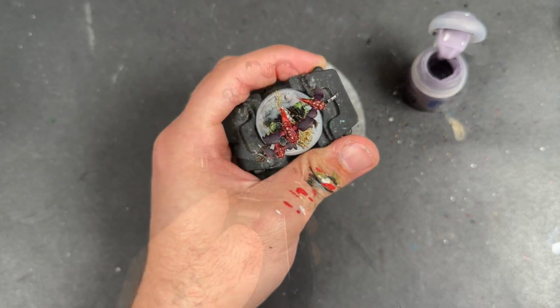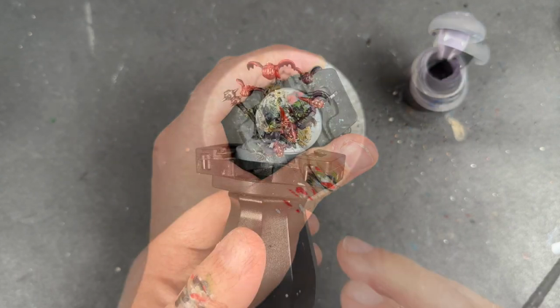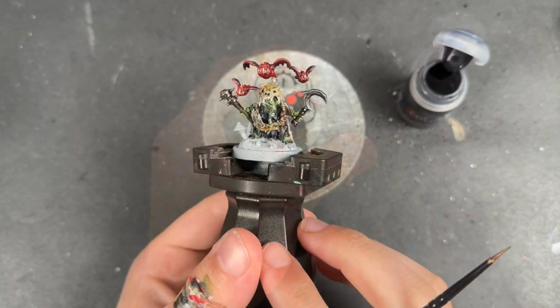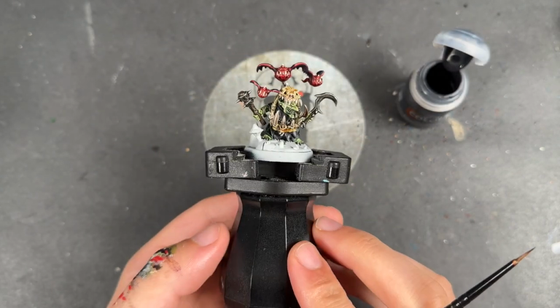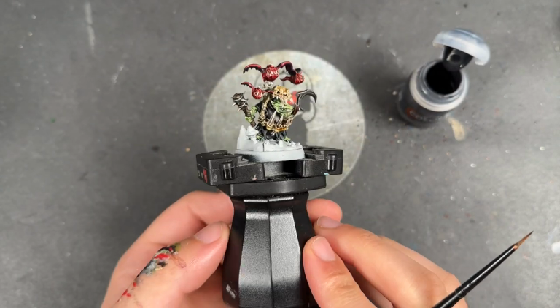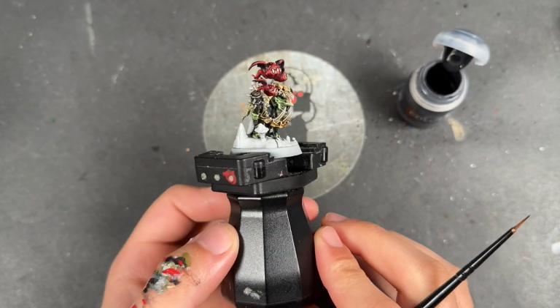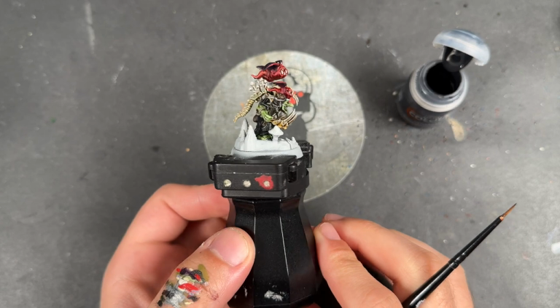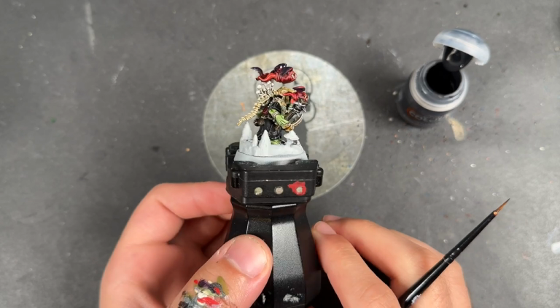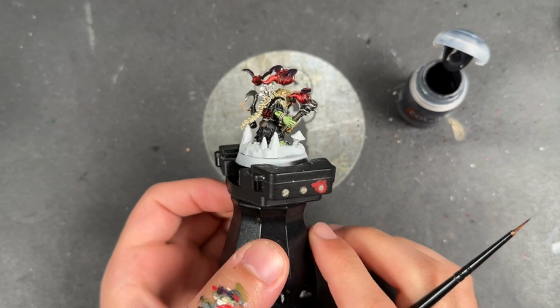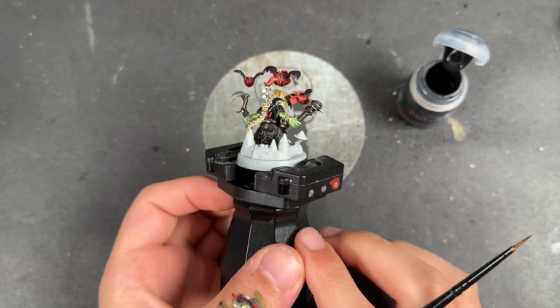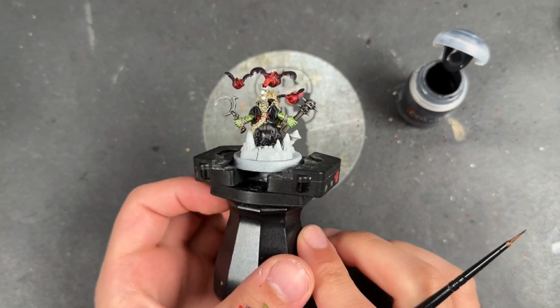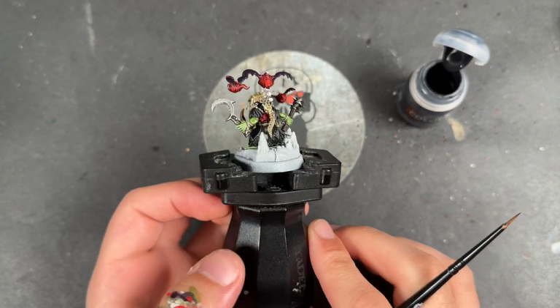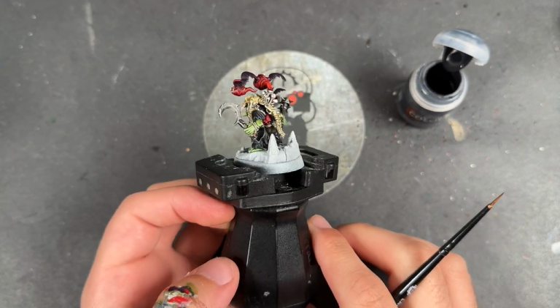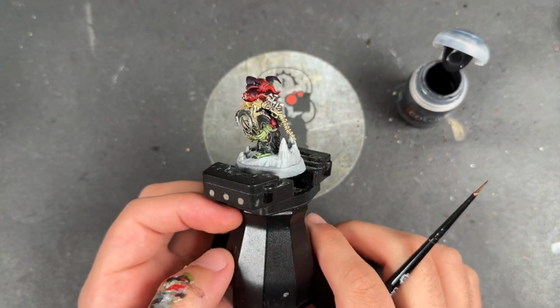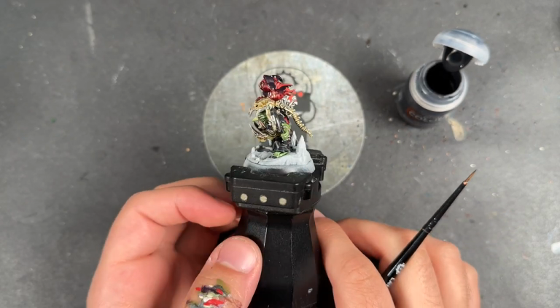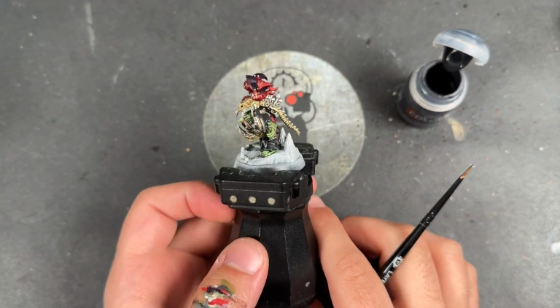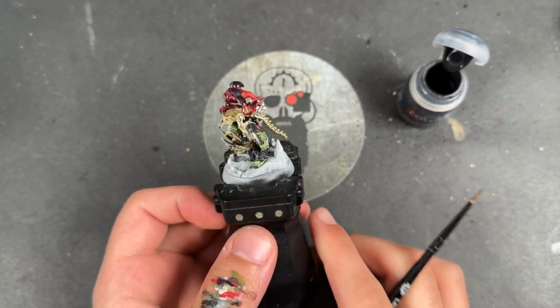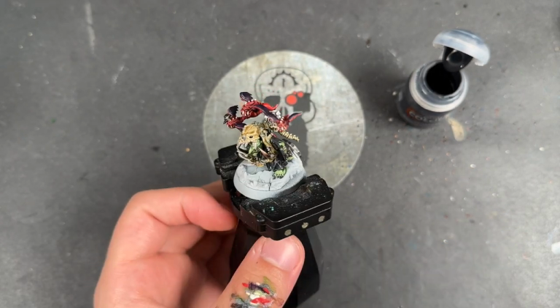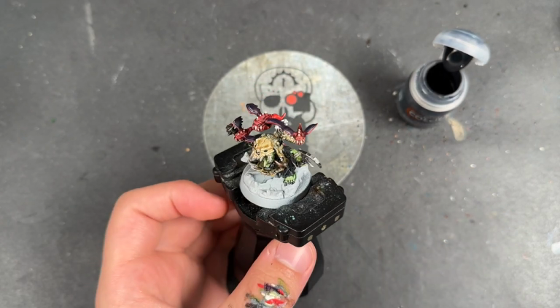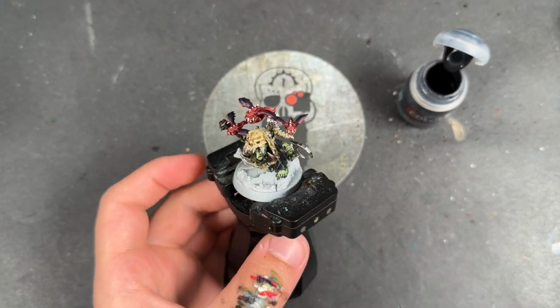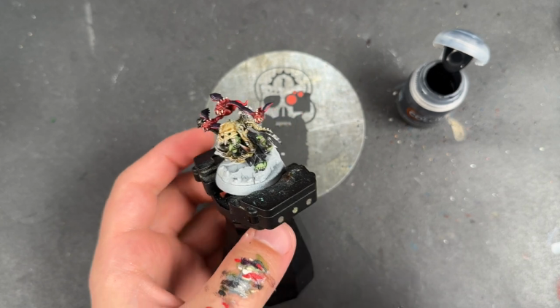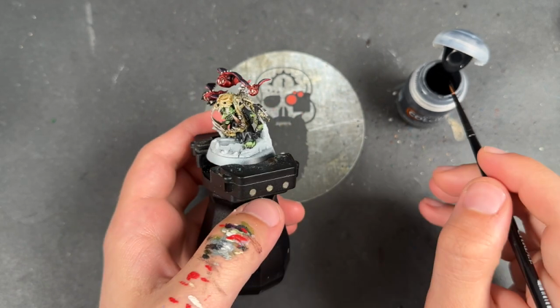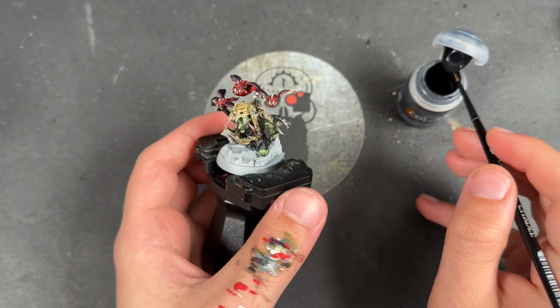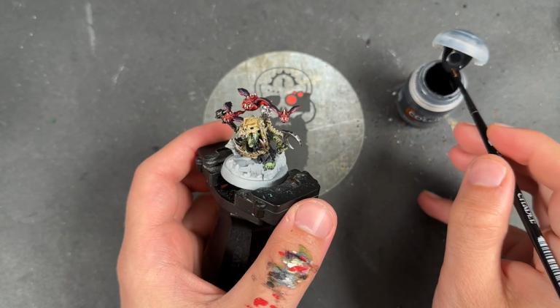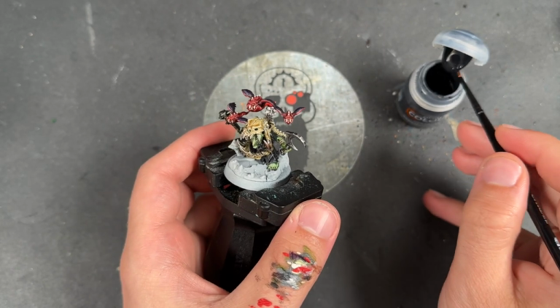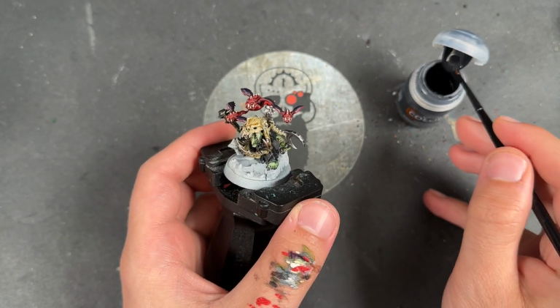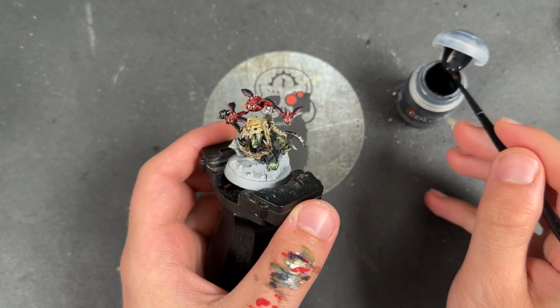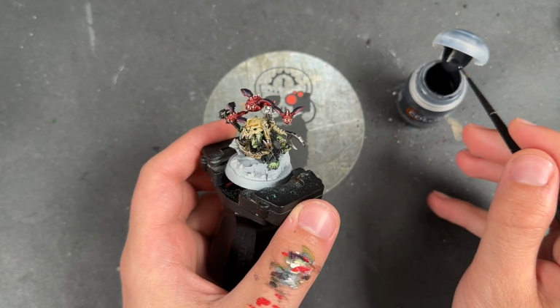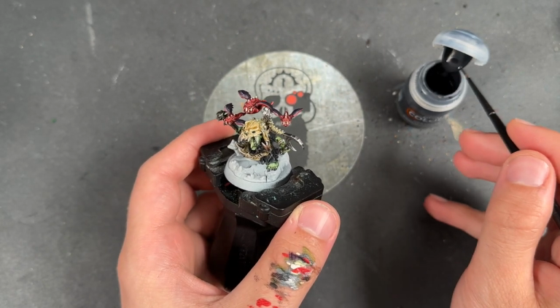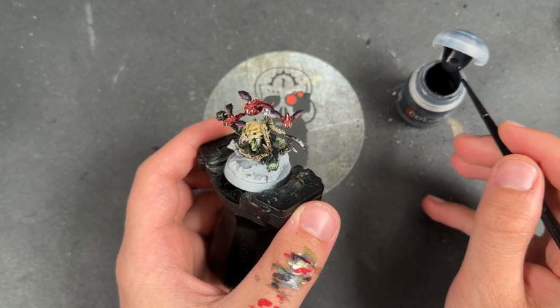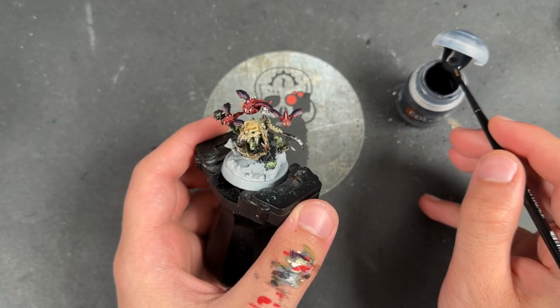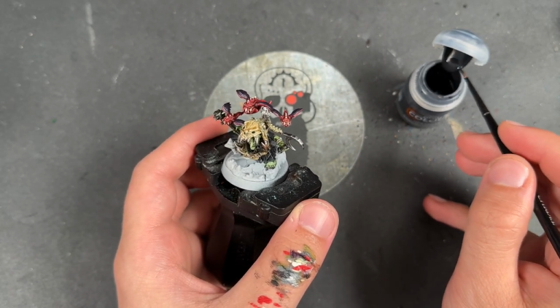With that done, our Ramble Rouser is now finished - it looks great. The only thing left to do is the base, and that's exactly what we're going to work on. It might look complicated but it really isn't going to be.